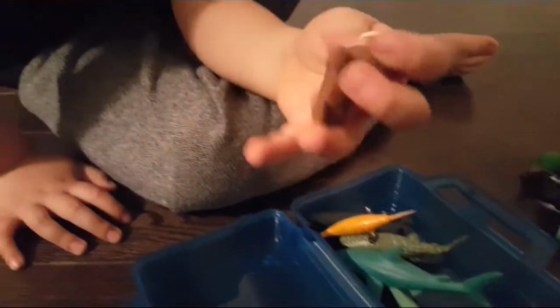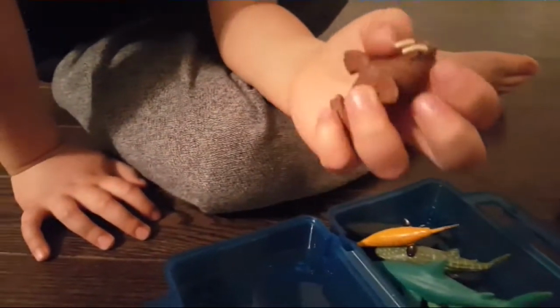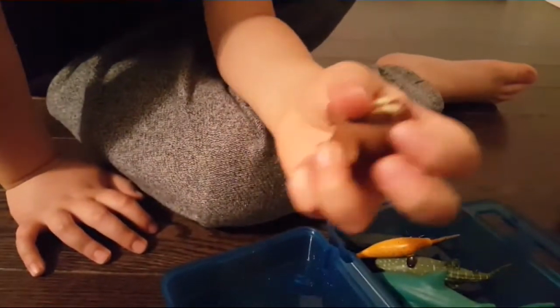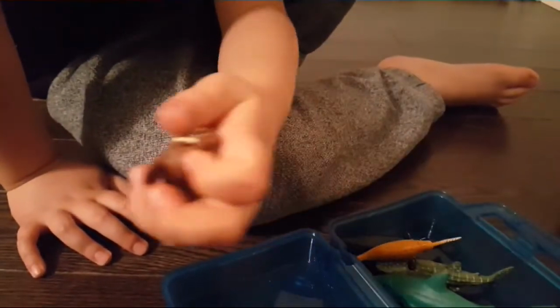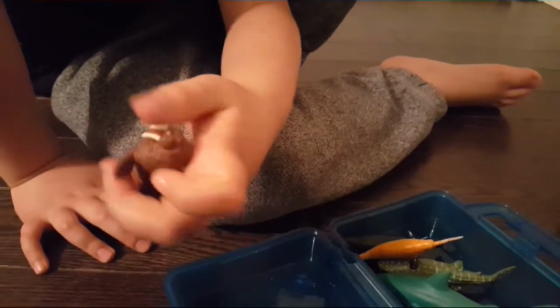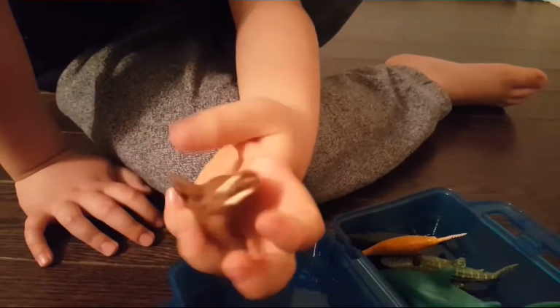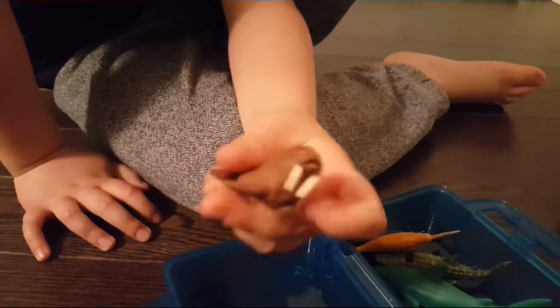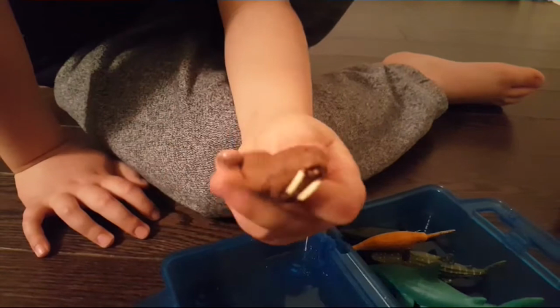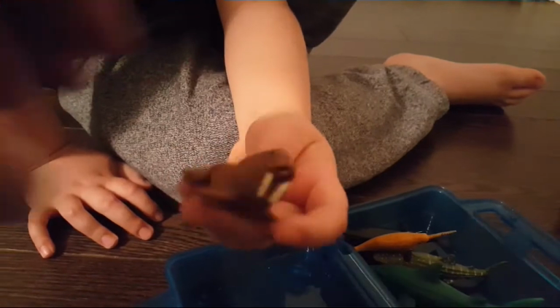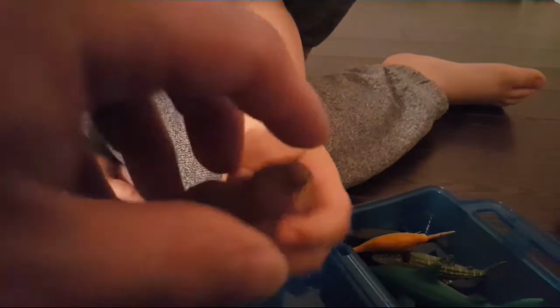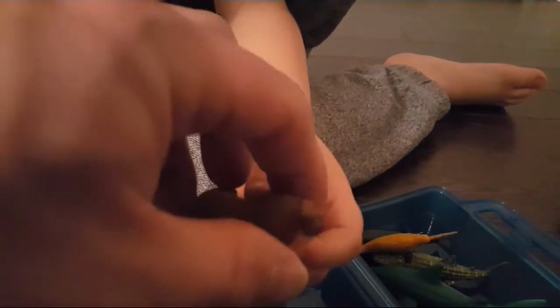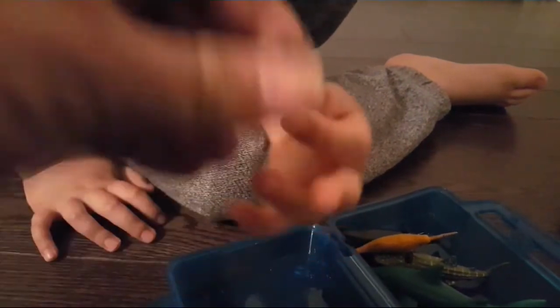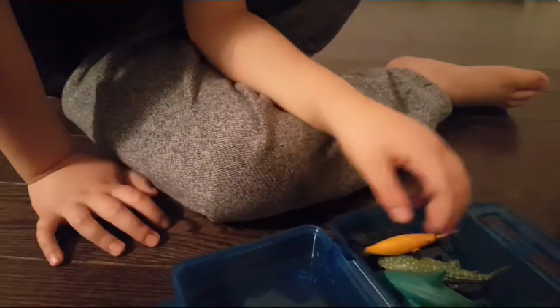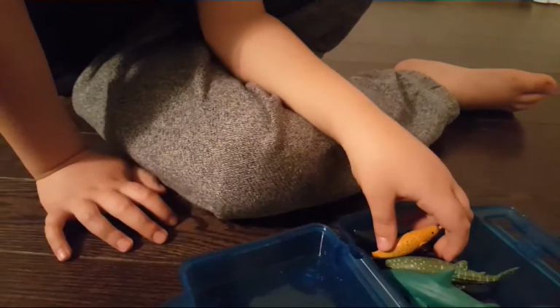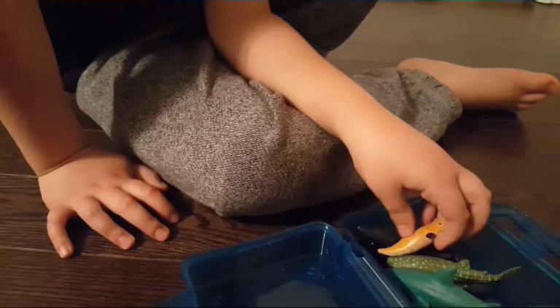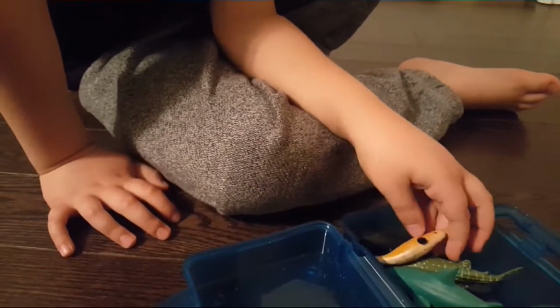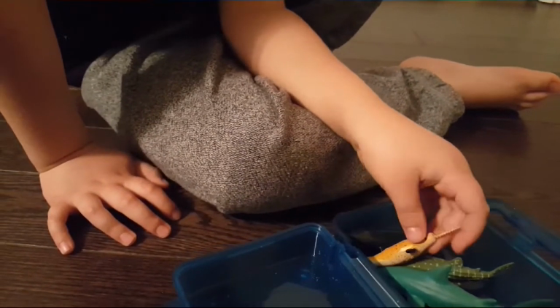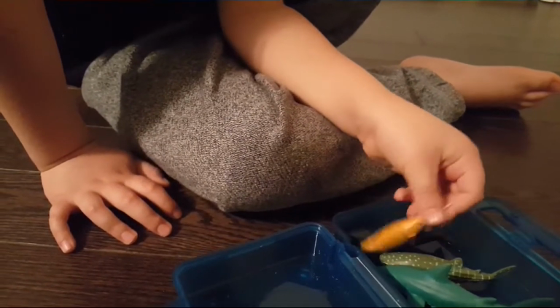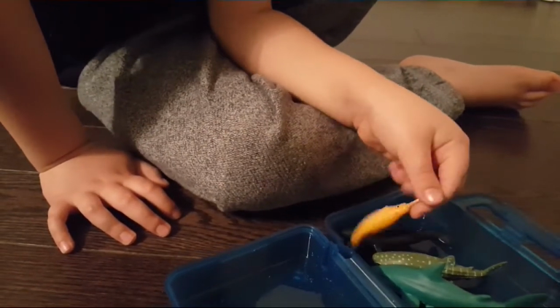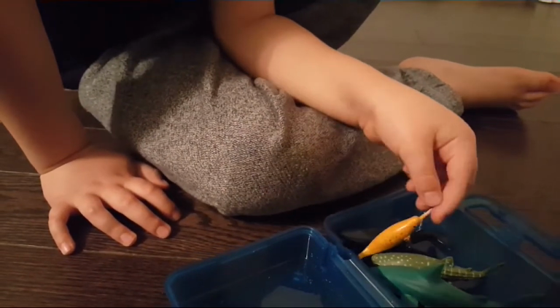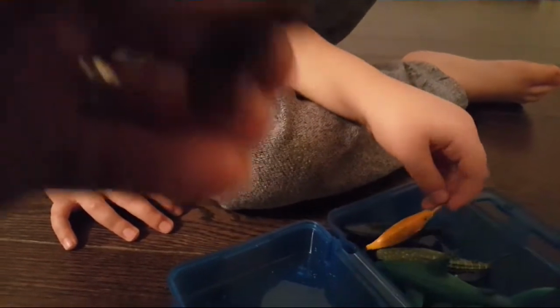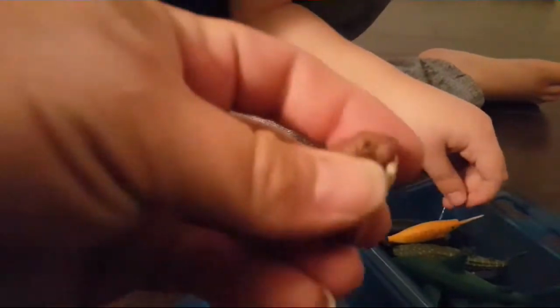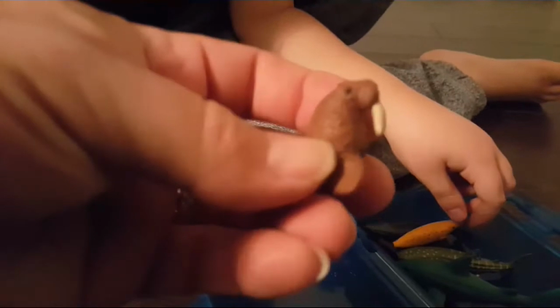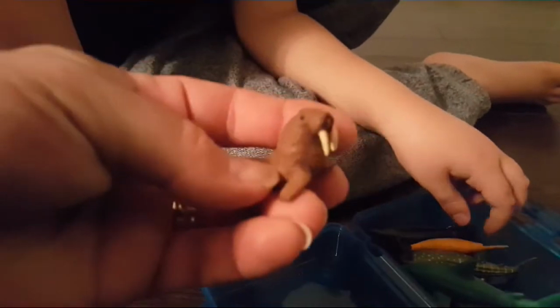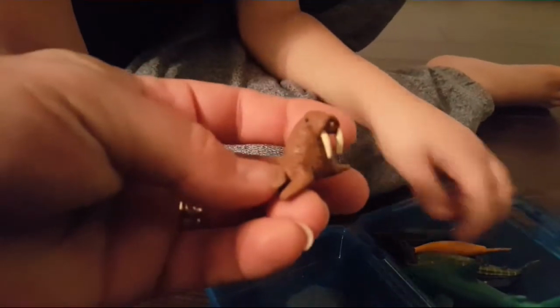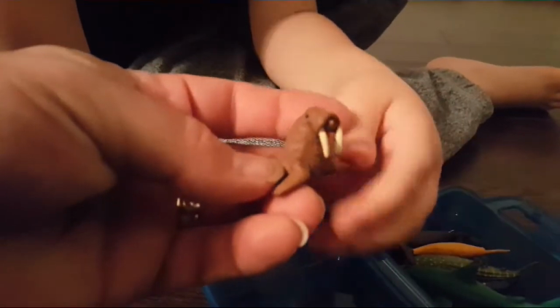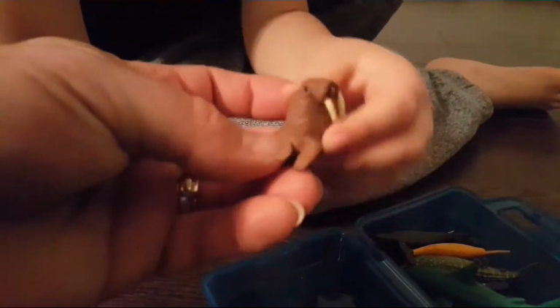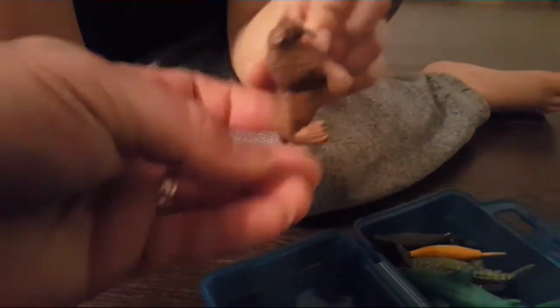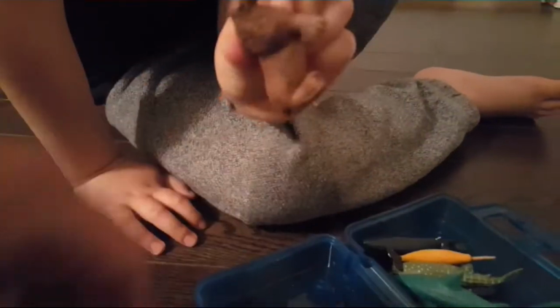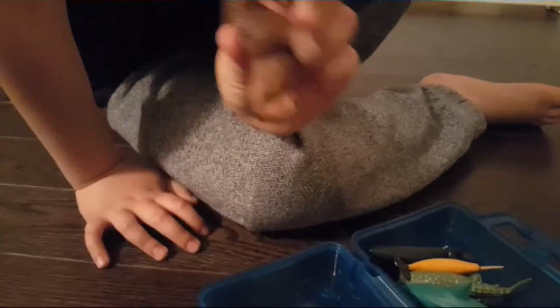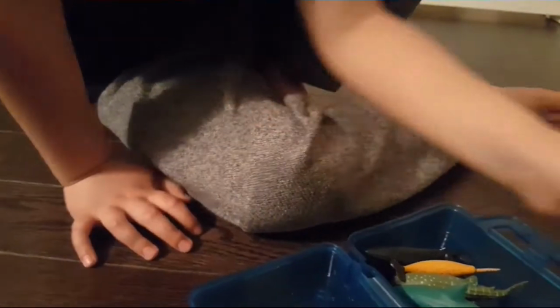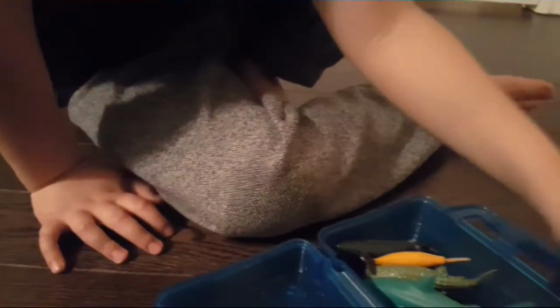Sea lion is cool. And this is a walrus — remember with the tusk? No walrus, yeah, sorry. Walrus.